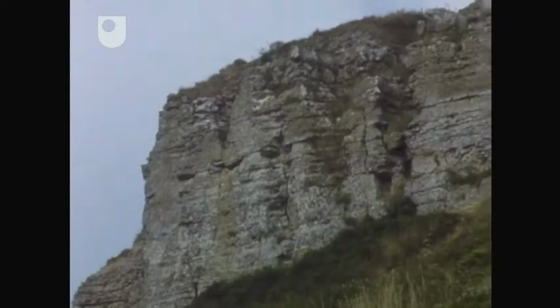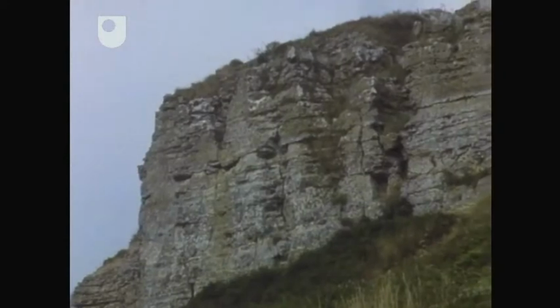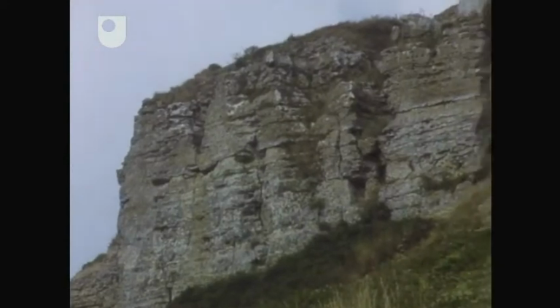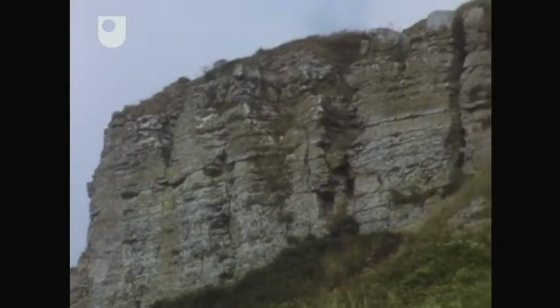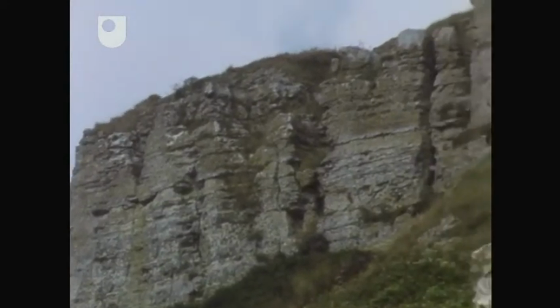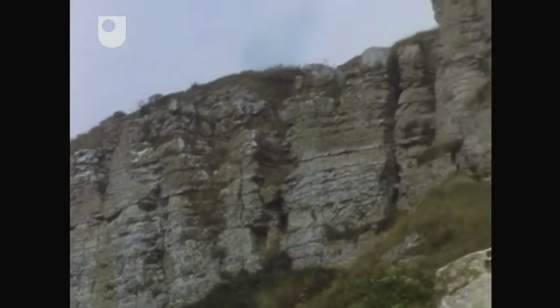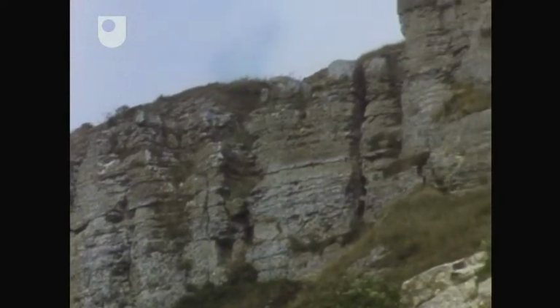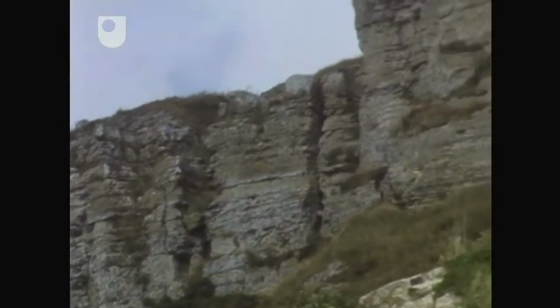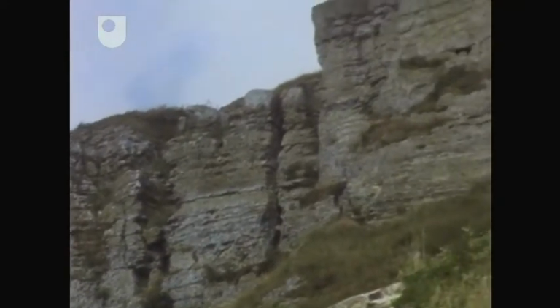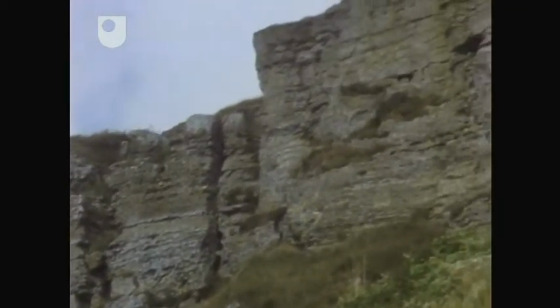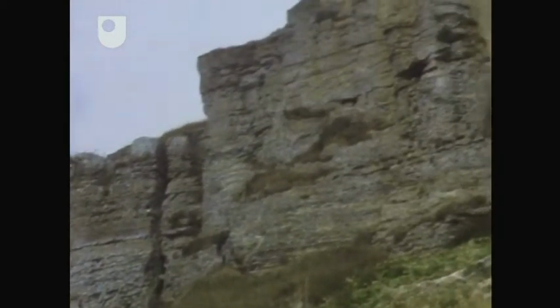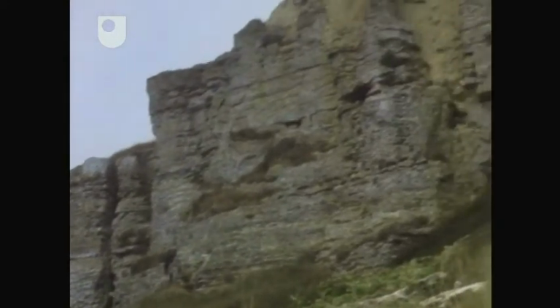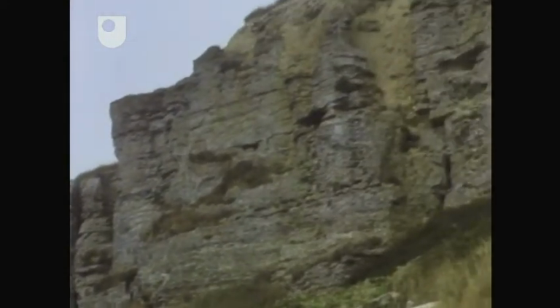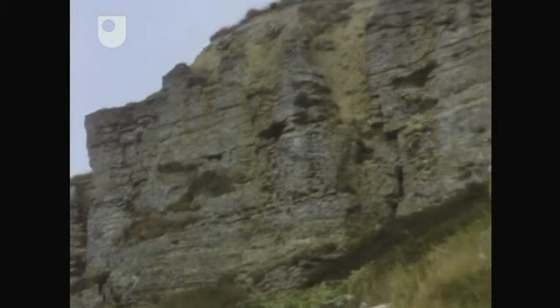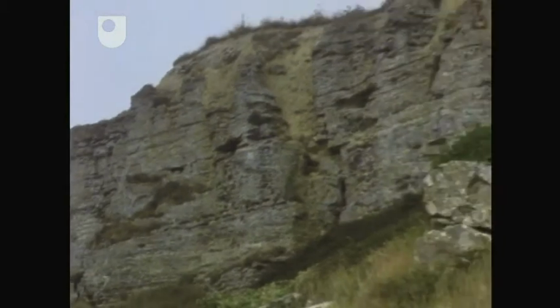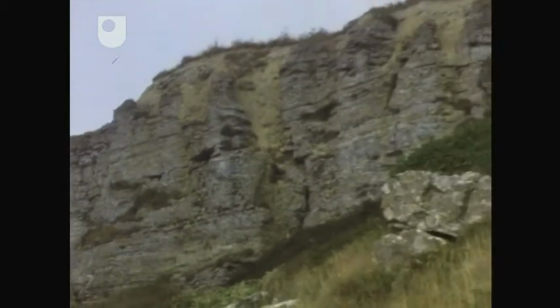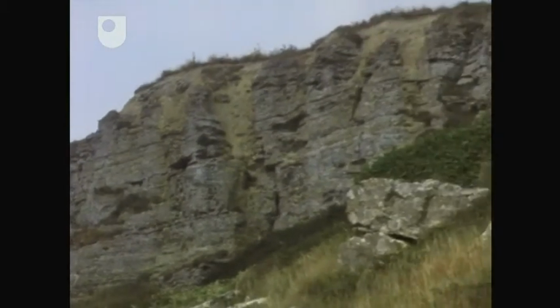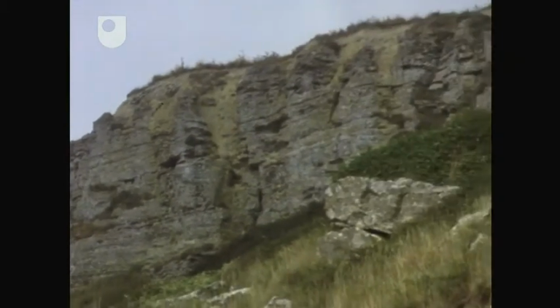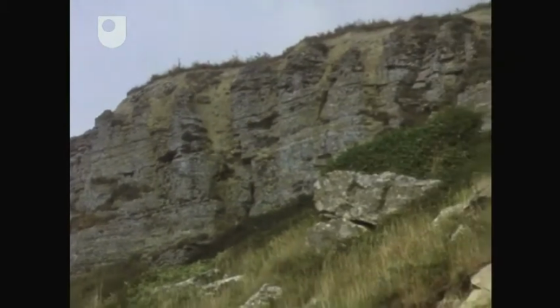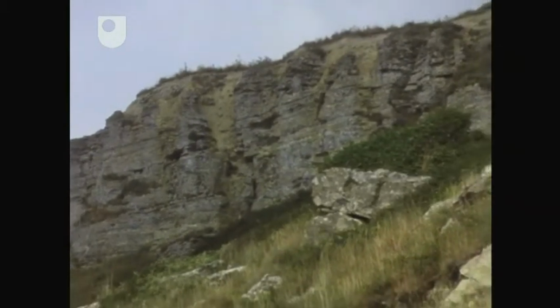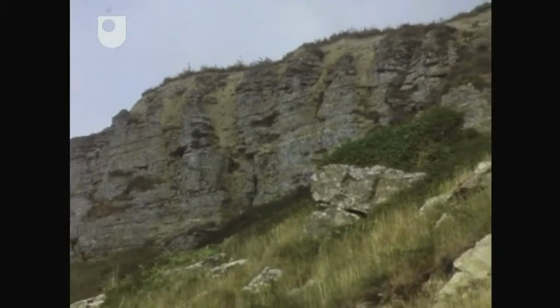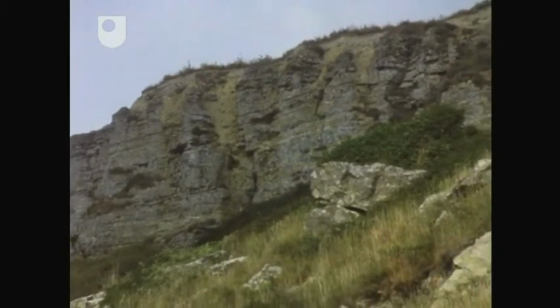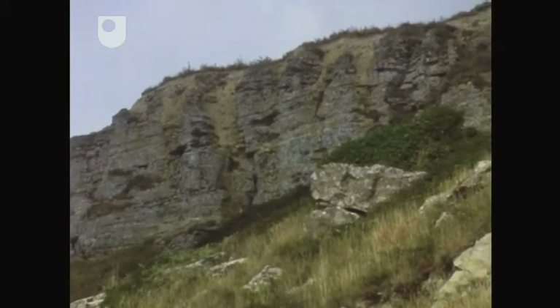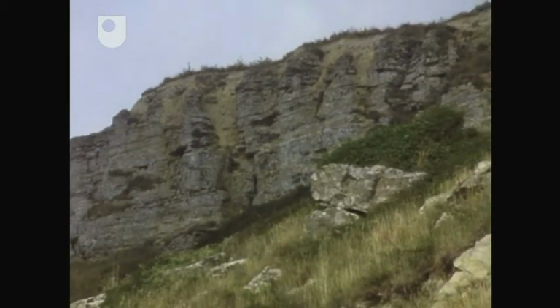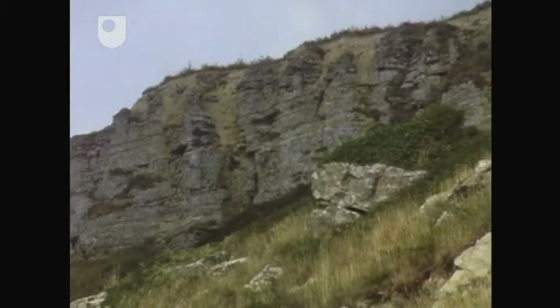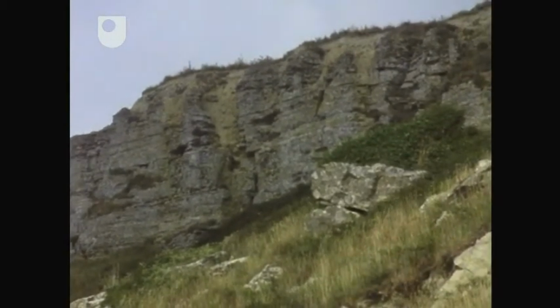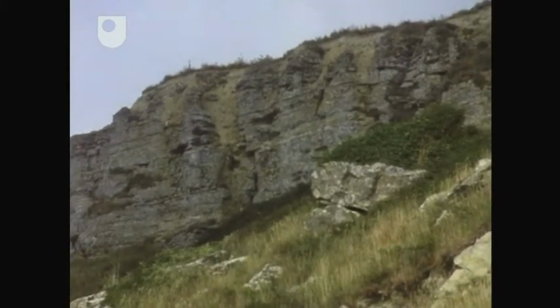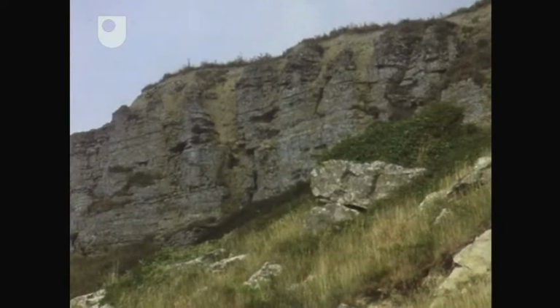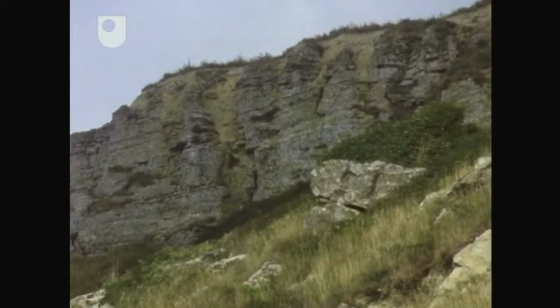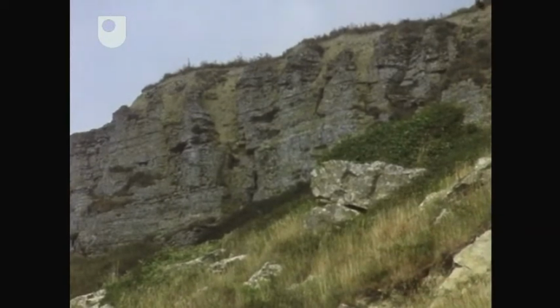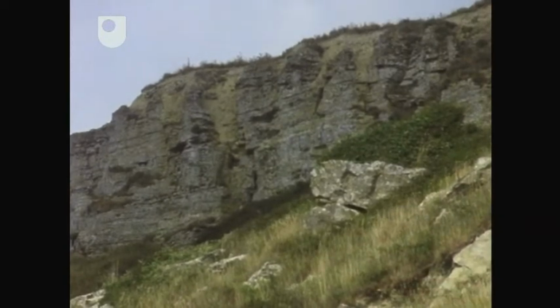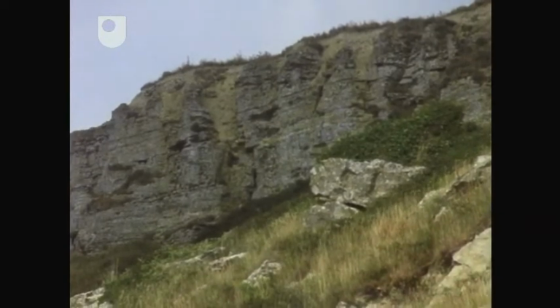The white rocks capping the cliffs at St Albans Head show good horizontal layering — that is, they're bedded, and are sedimentary in origin. It's a limestone; in fact, it's the Portland limestone.